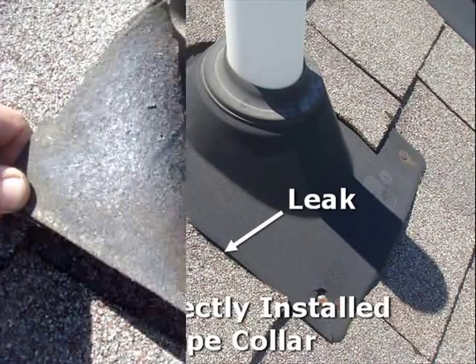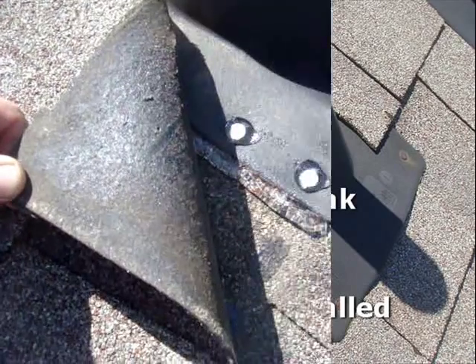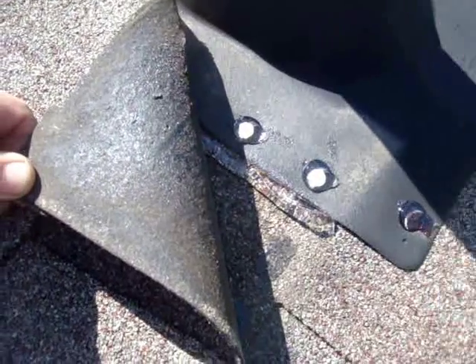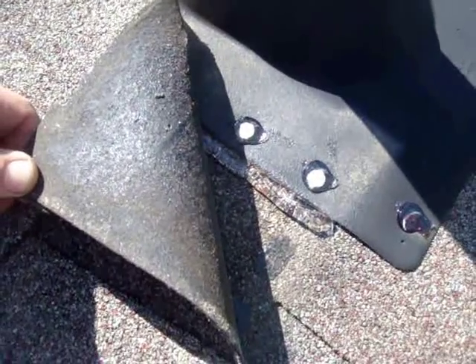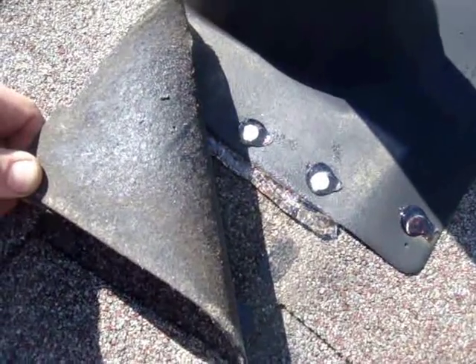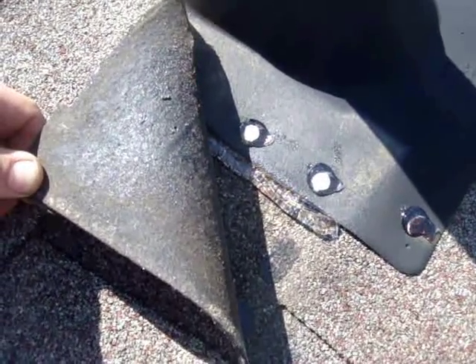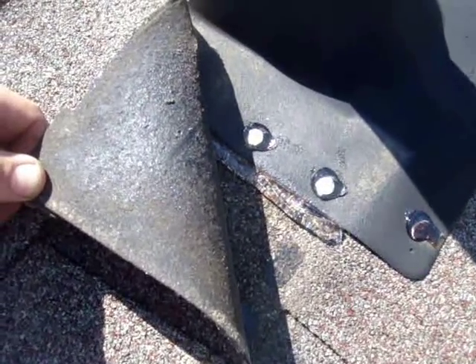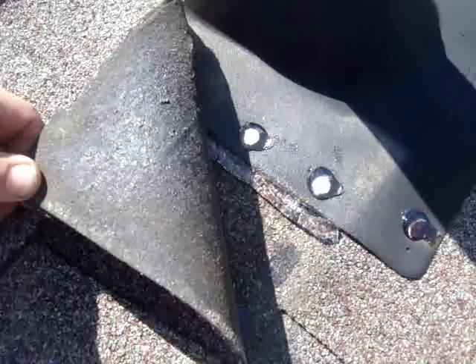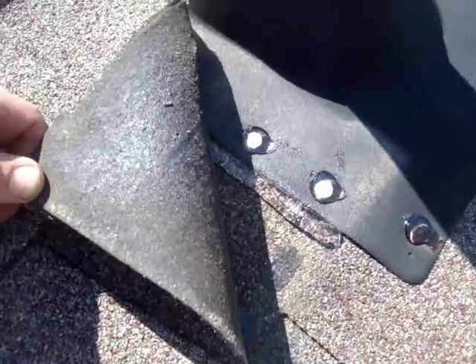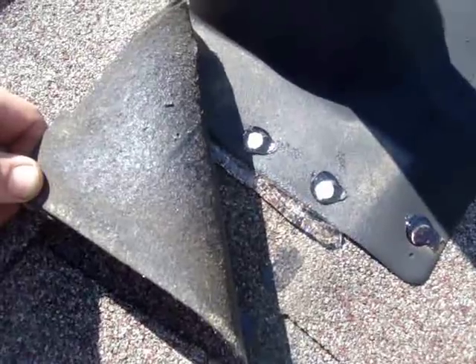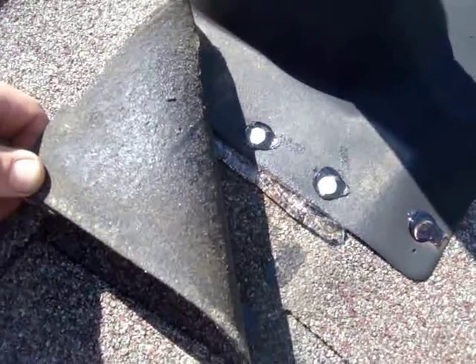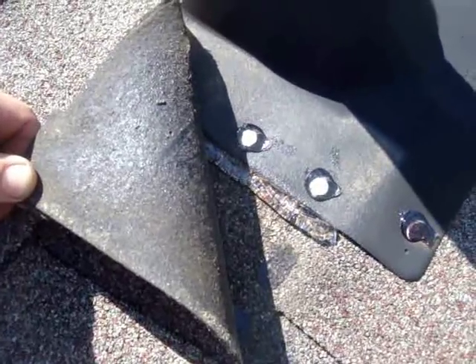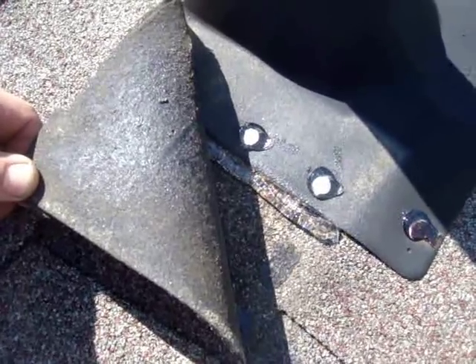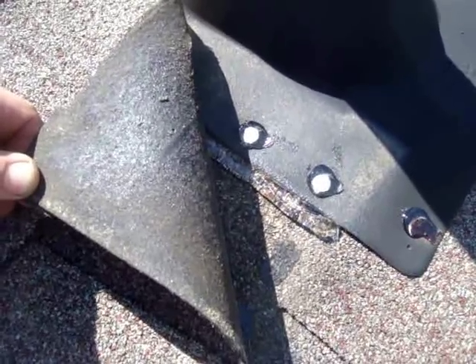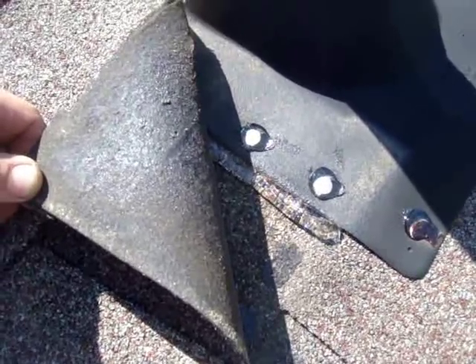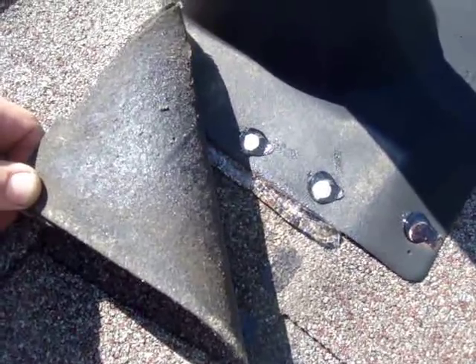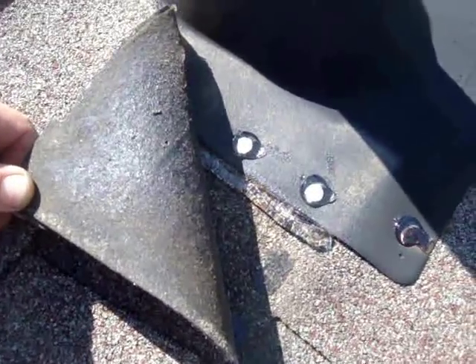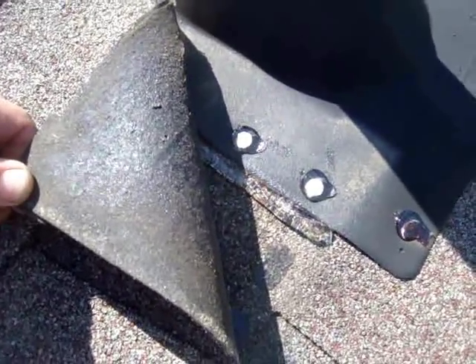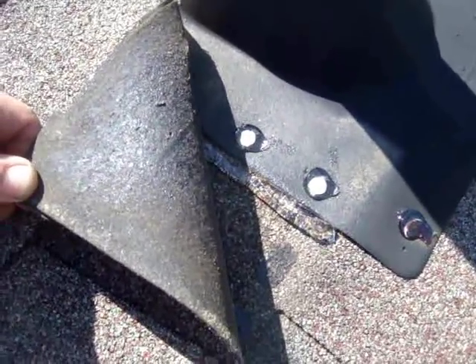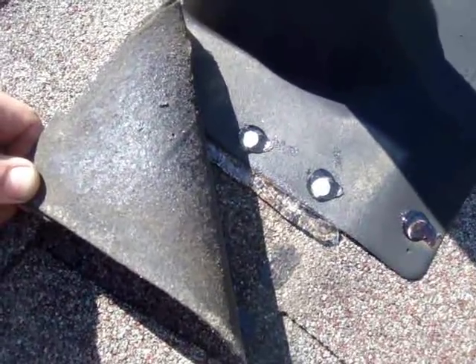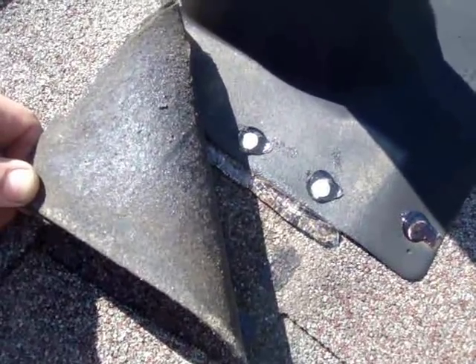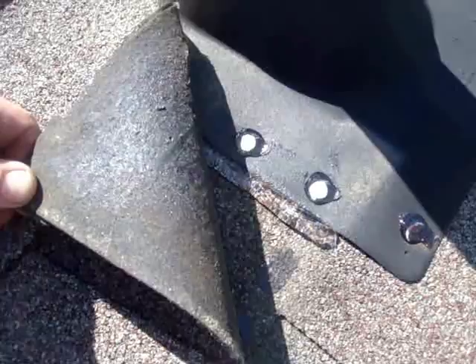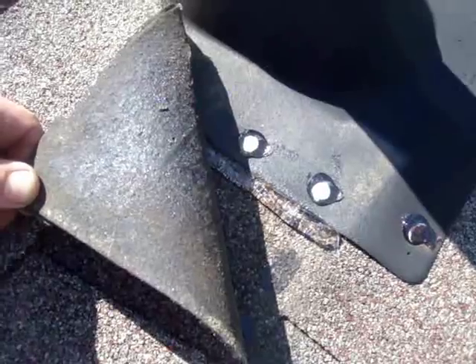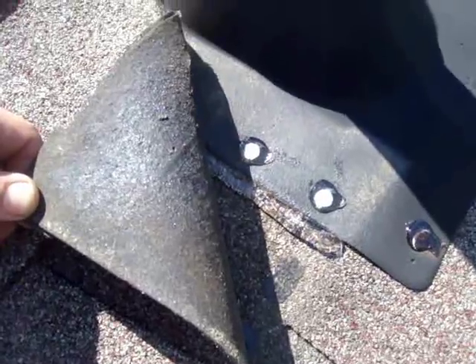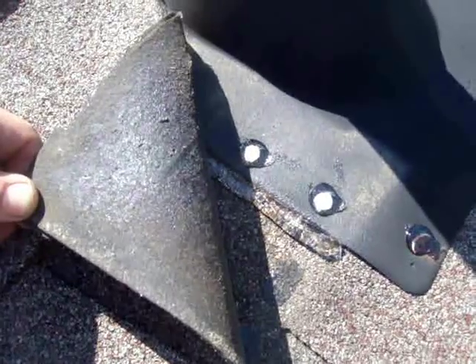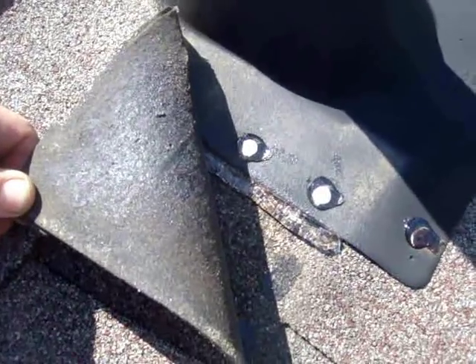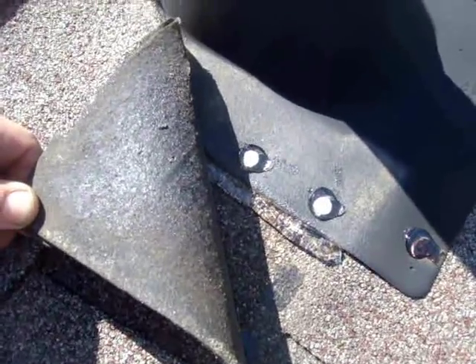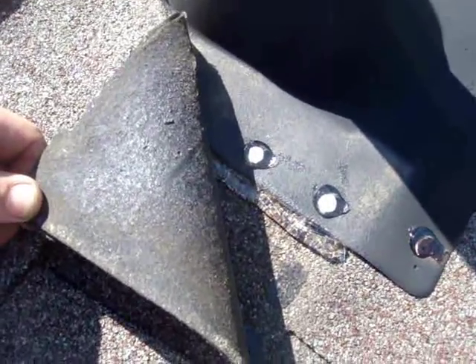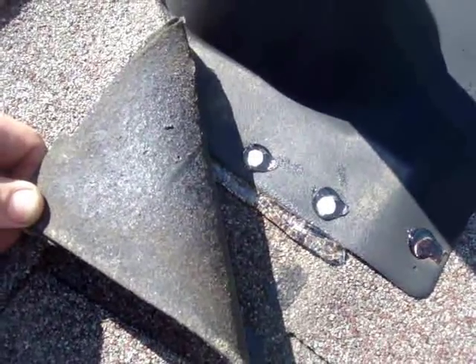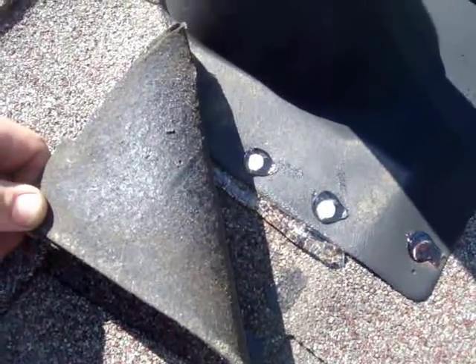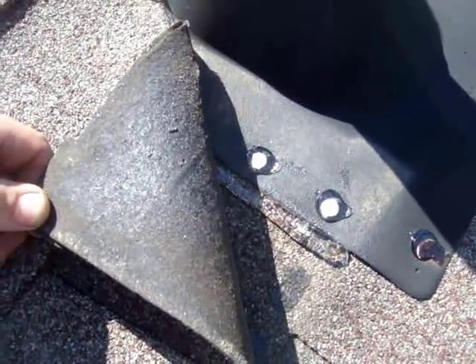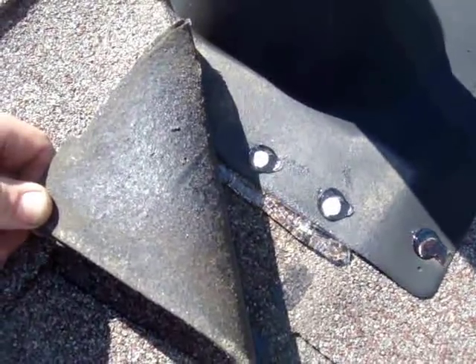As promised, we've put Geocel tripolymer sealant under the pipe collar, nailed it down, and then sealed the top of the nails with the Geocel. We used clear in this case so you could see what was happening.